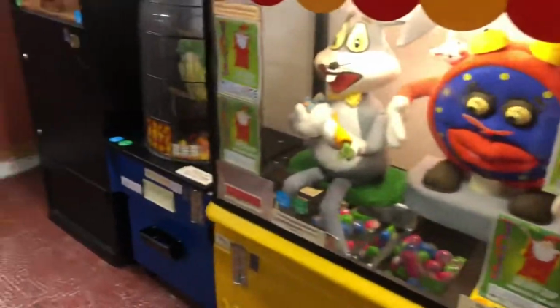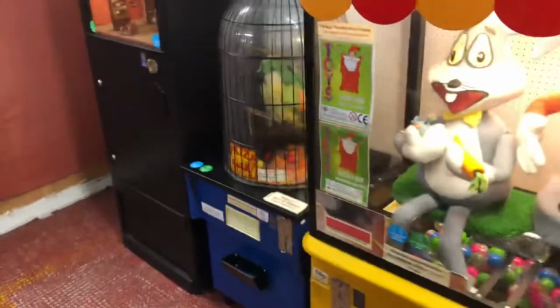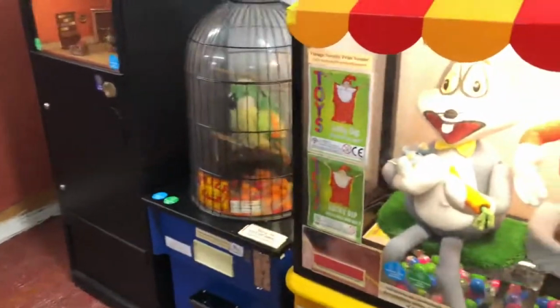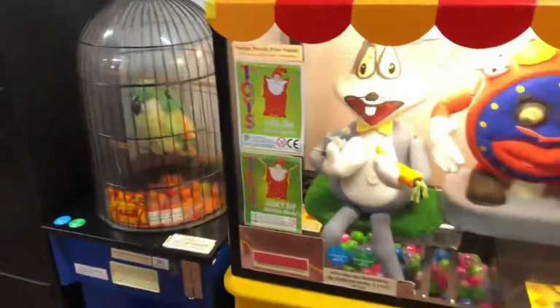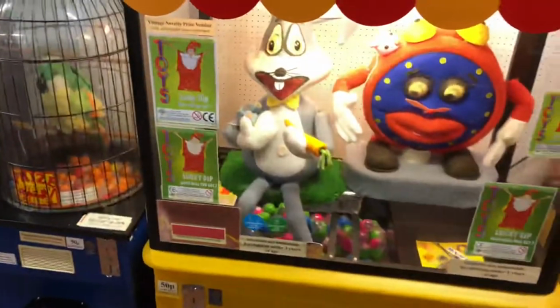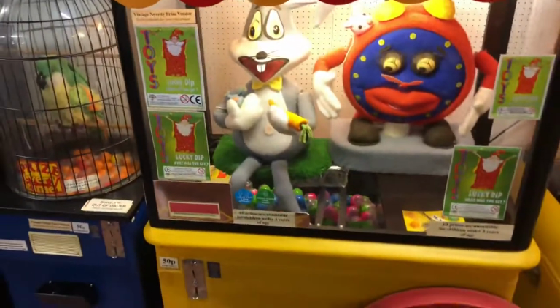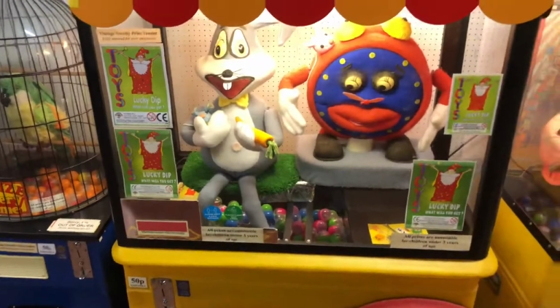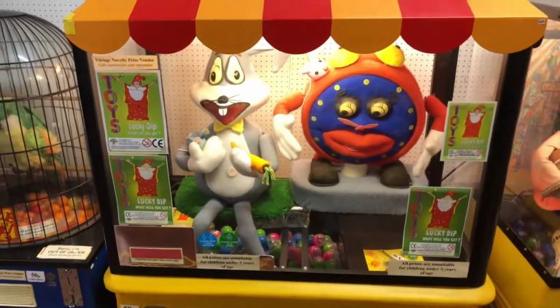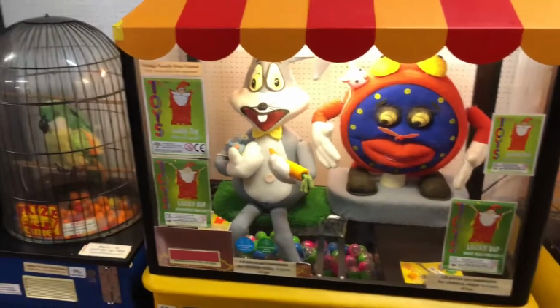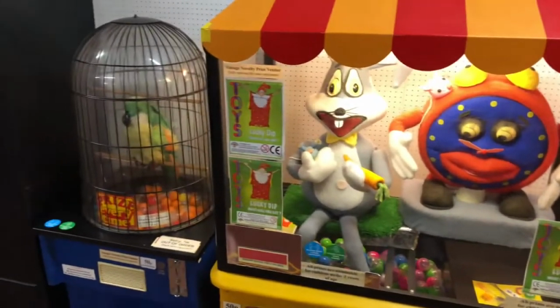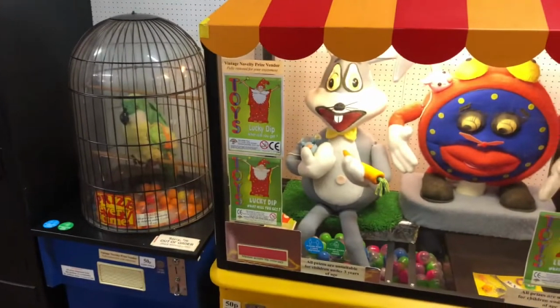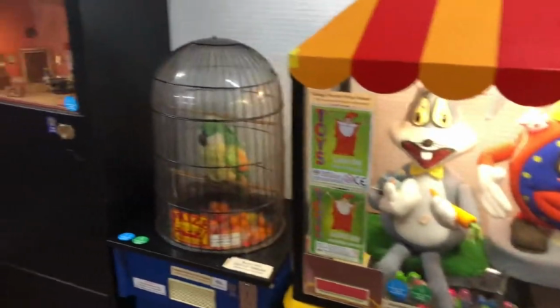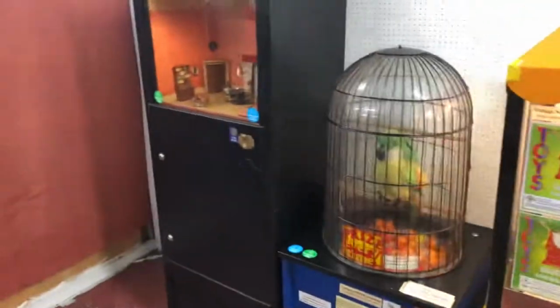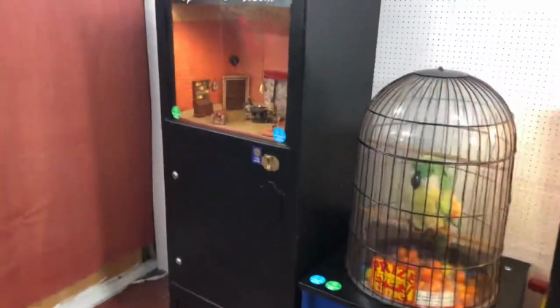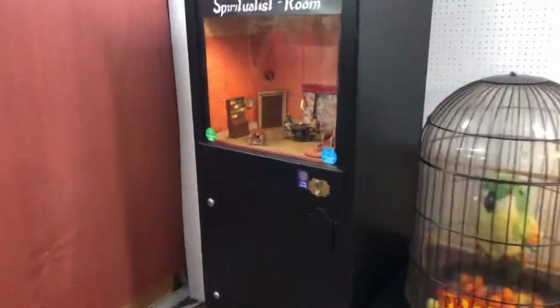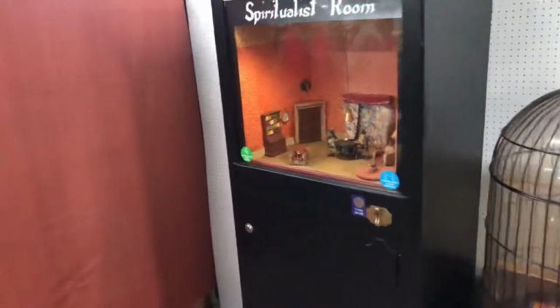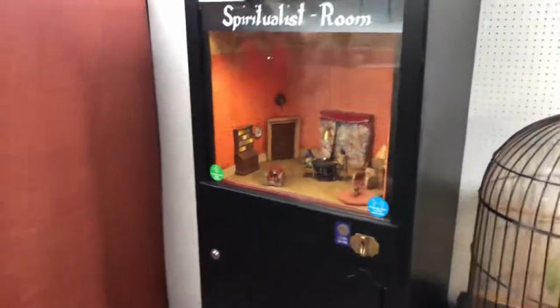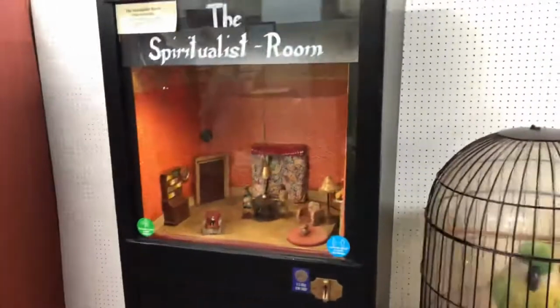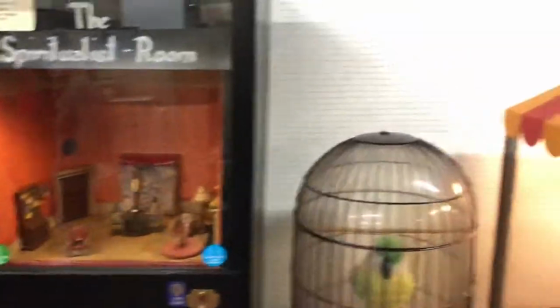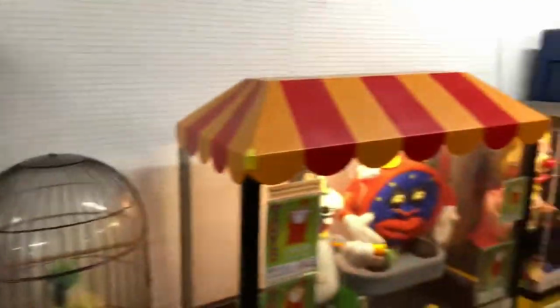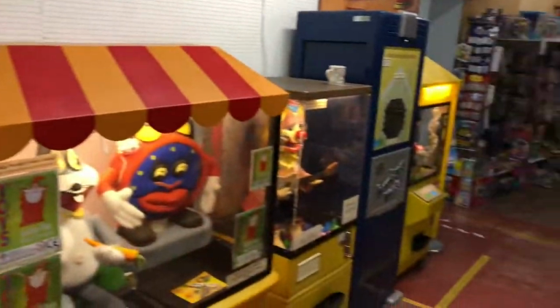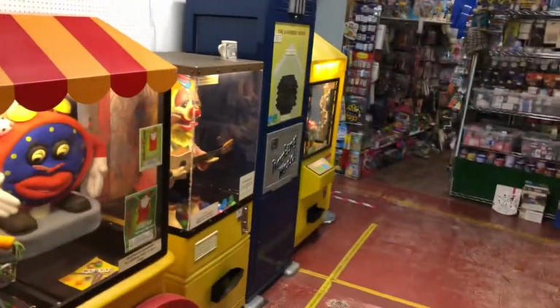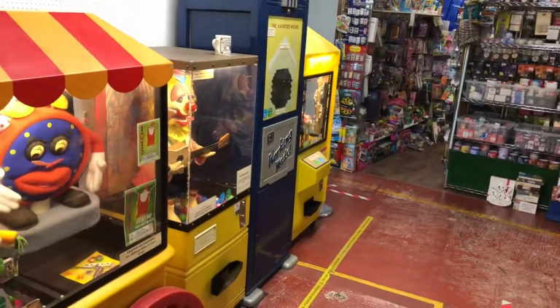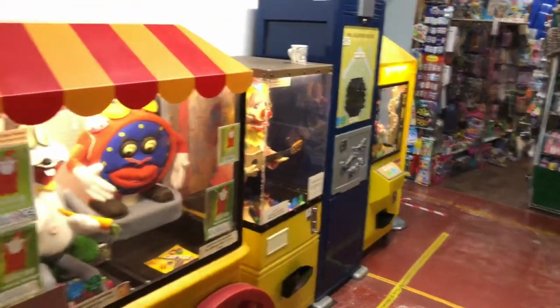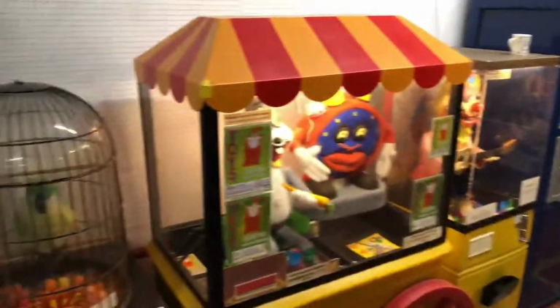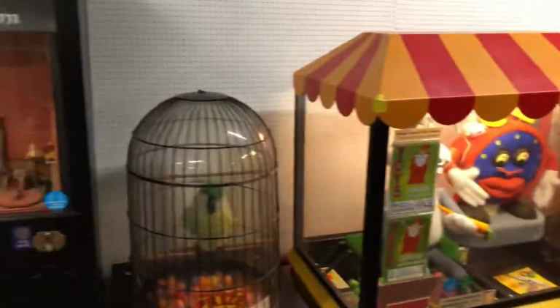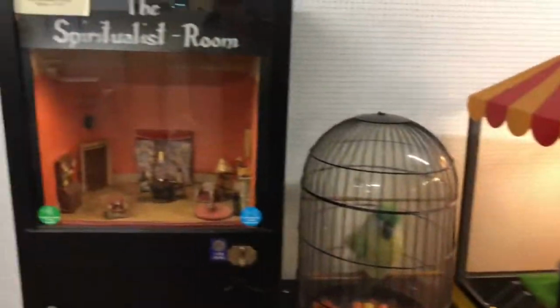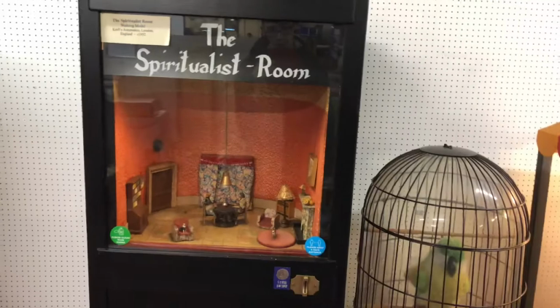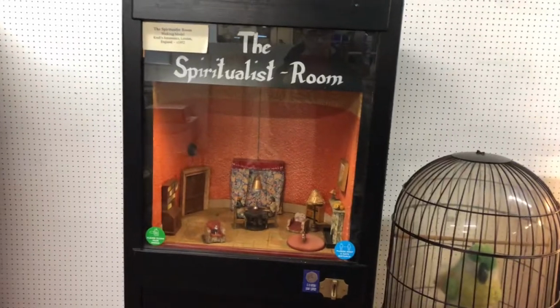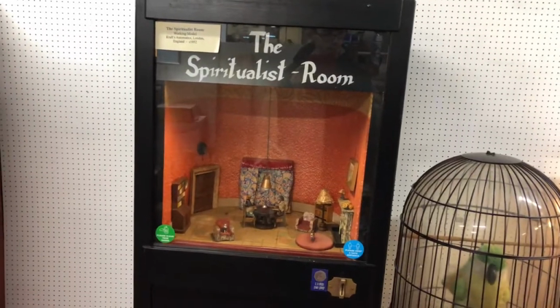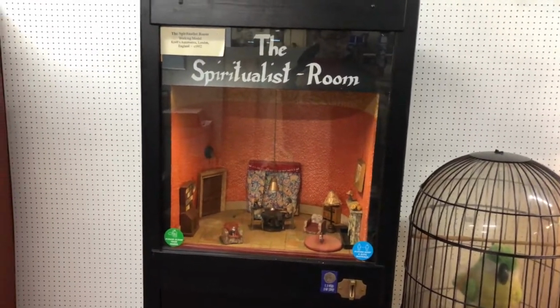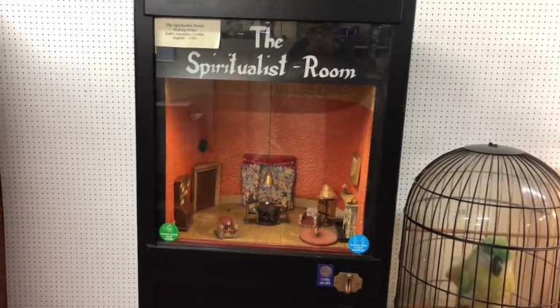I'm not going to do much commentary because there are a lot of people around. As I mentioned in my first video I didn't really do very well because I was a bit nervous, but I just thought I'd show you what machines we have in here. Some of them take one token, but others take currency.